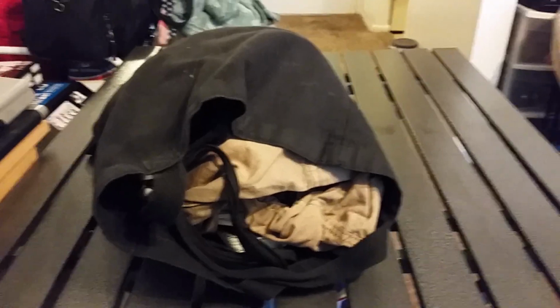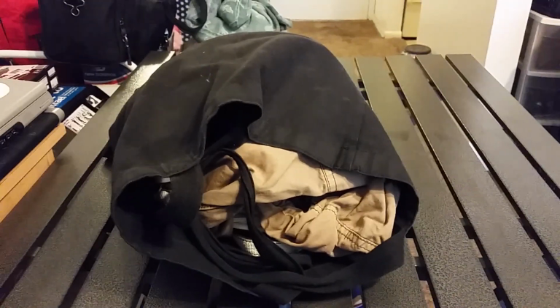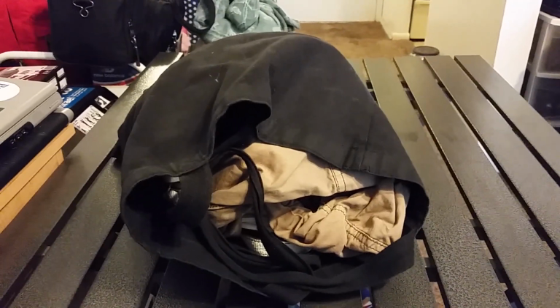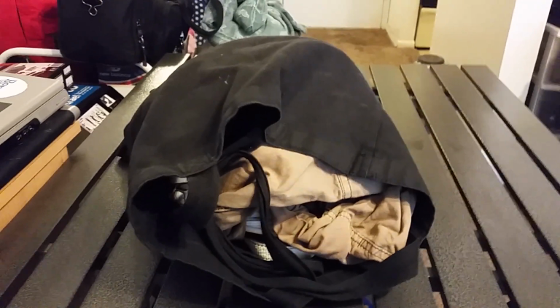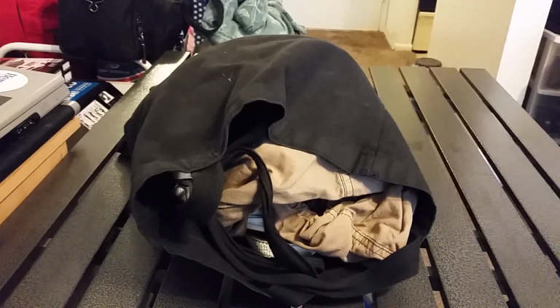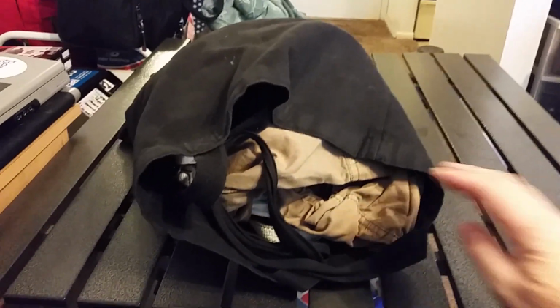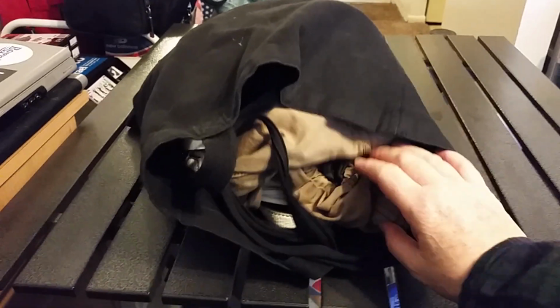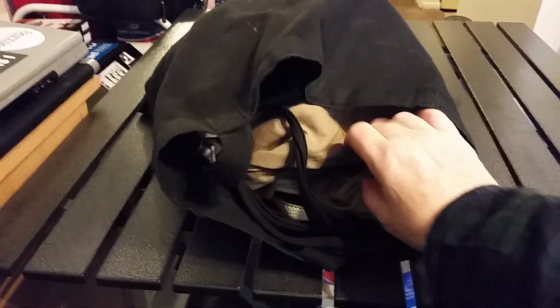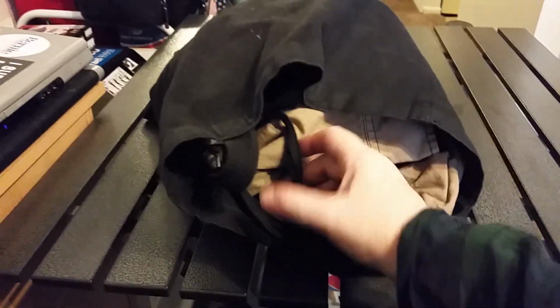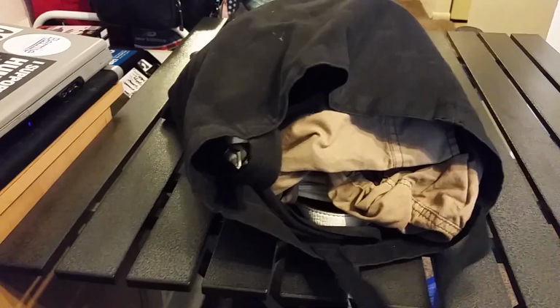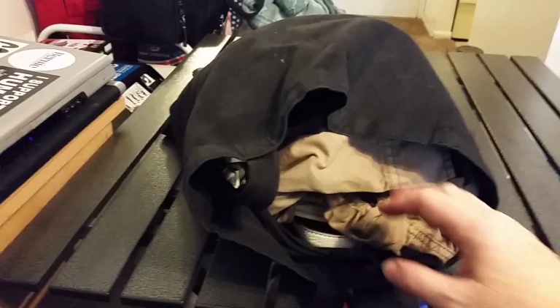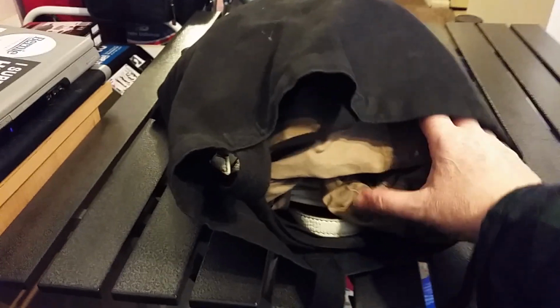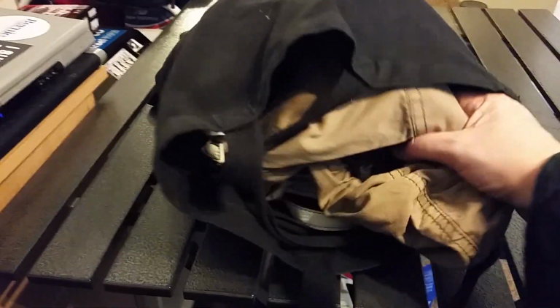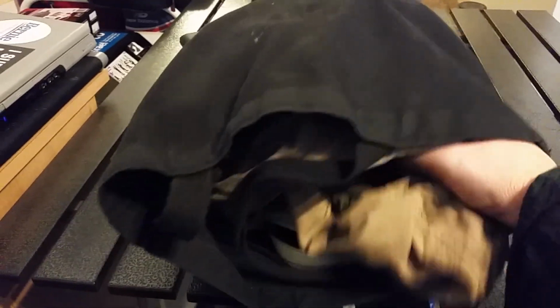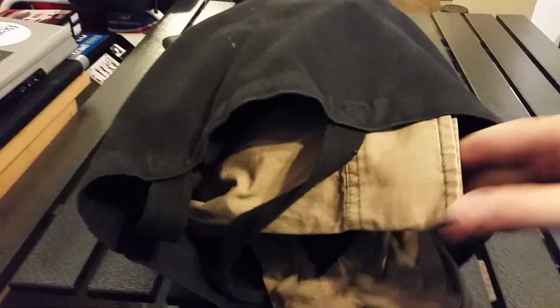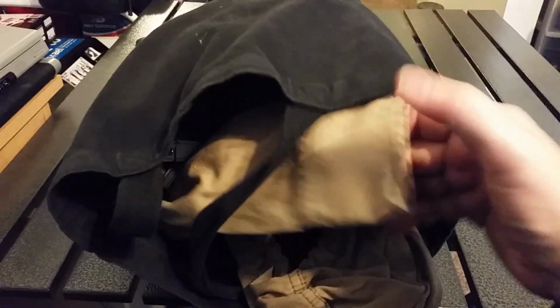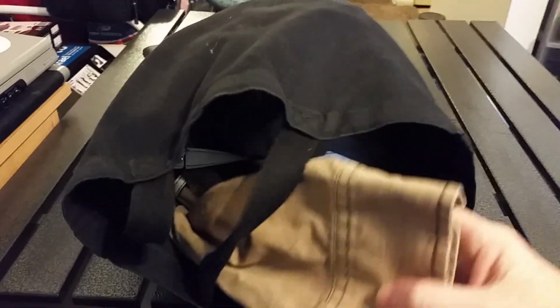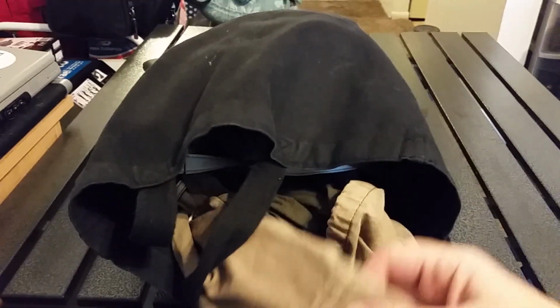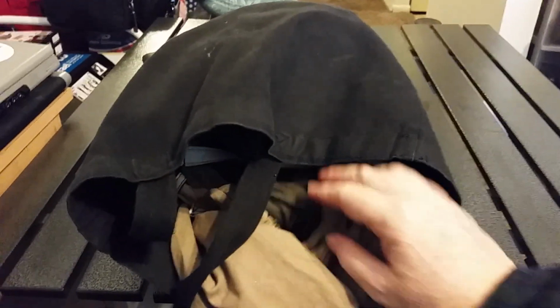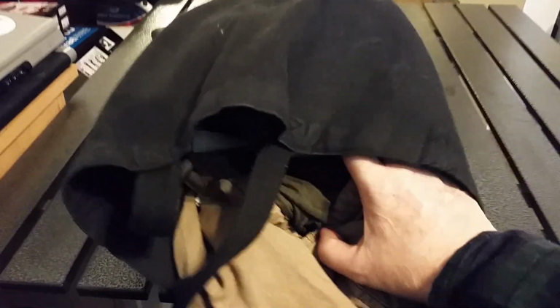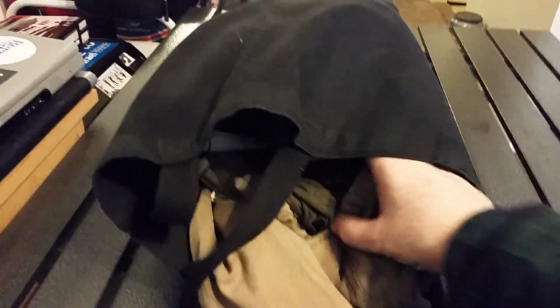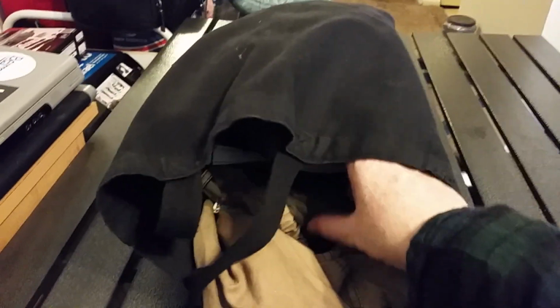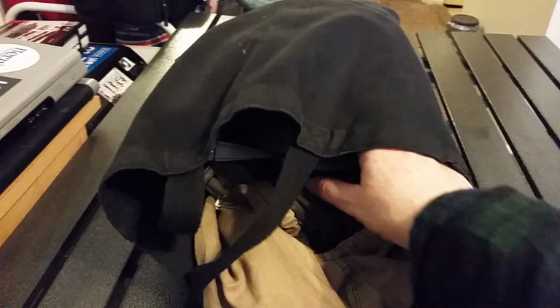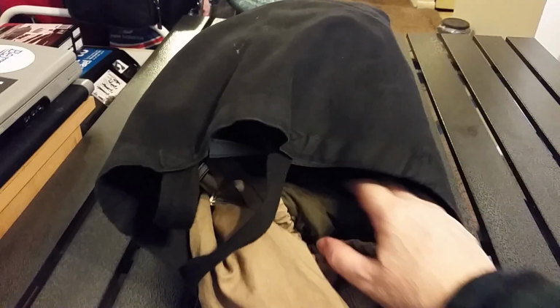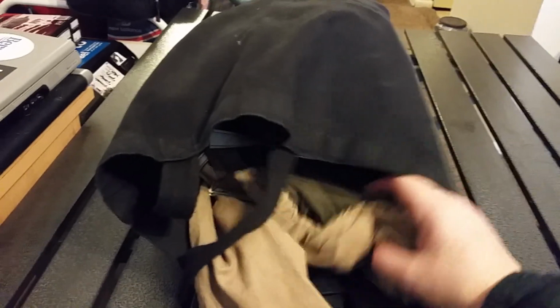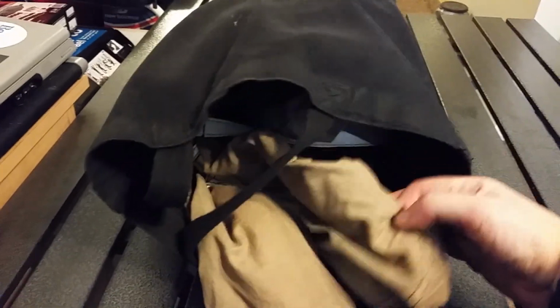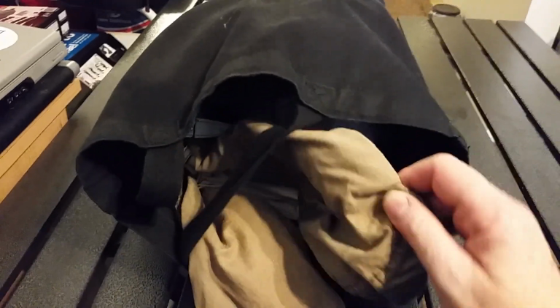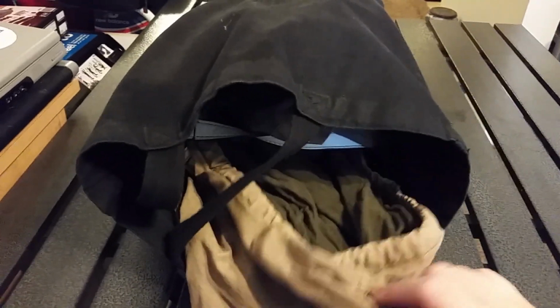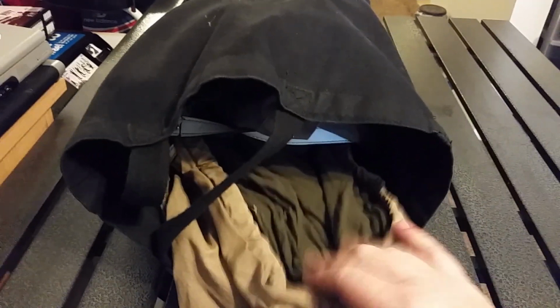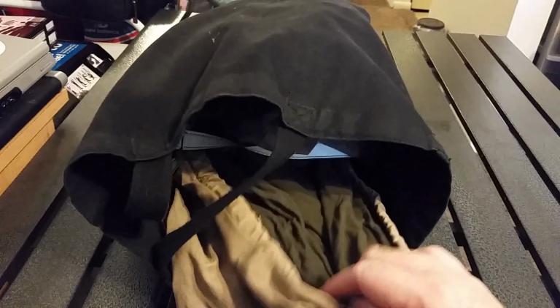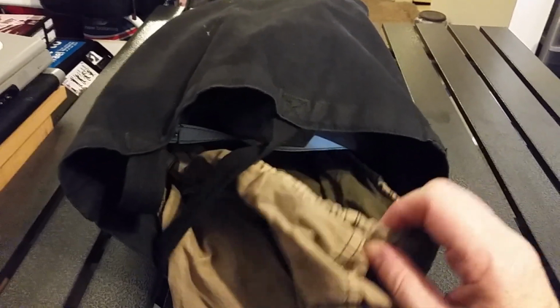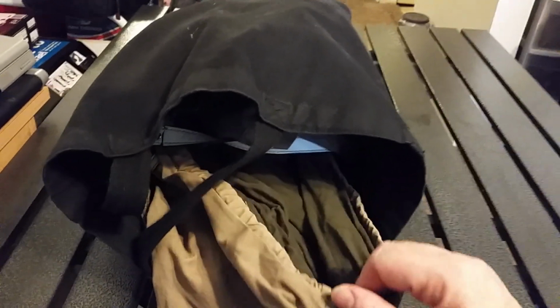Good afternoon, YouTube. This is Kaelin String coming at you with another Street Finds video. I watched these items for a fair amount of time to see if anyone would claim them, and nobody did, so here we go.